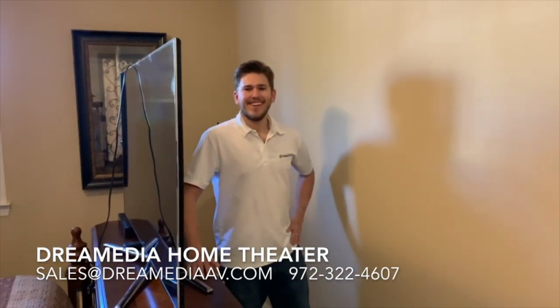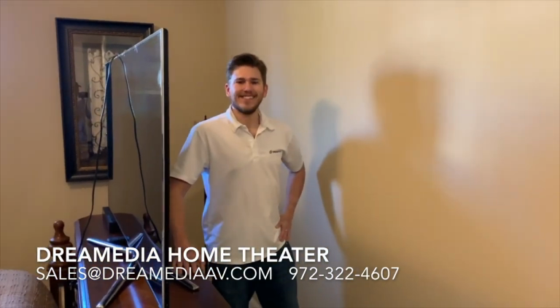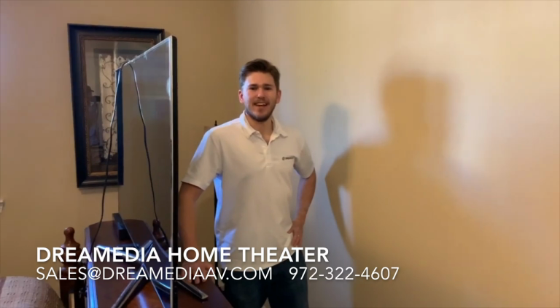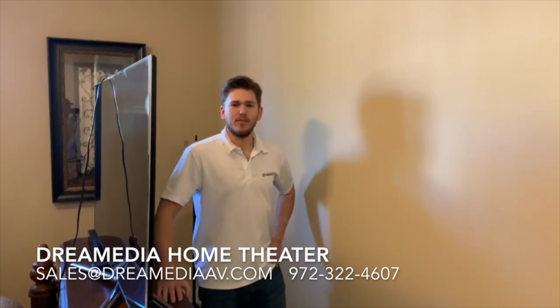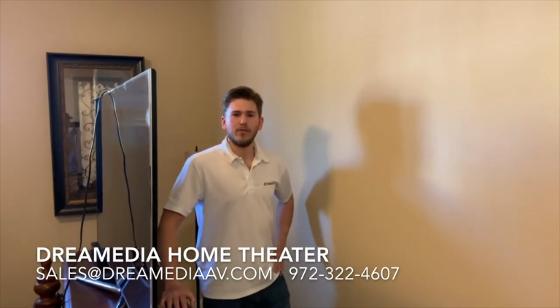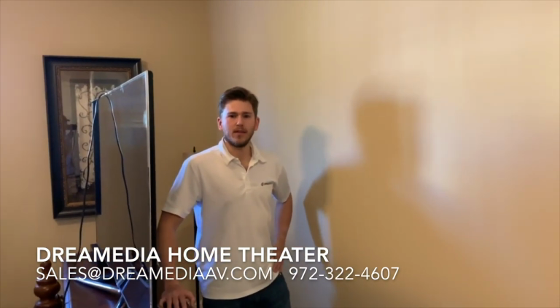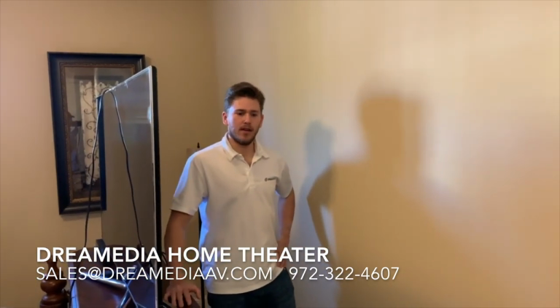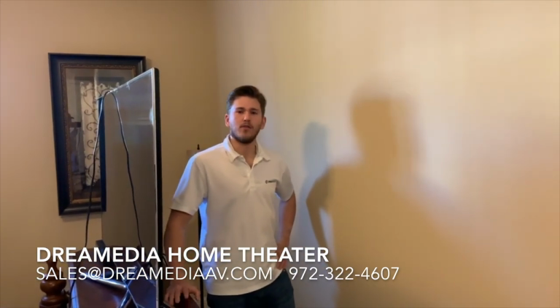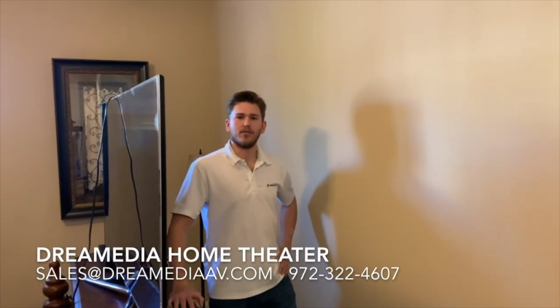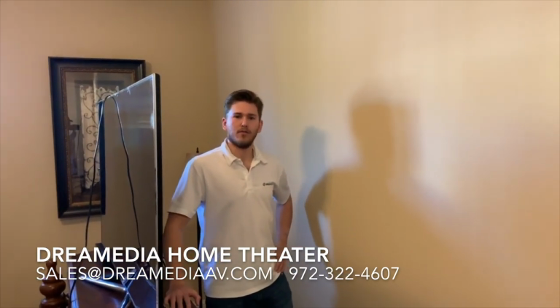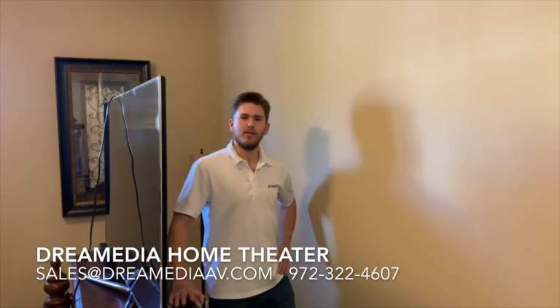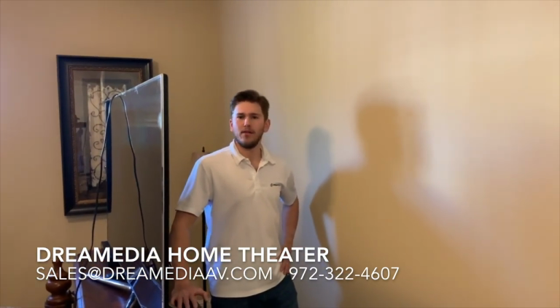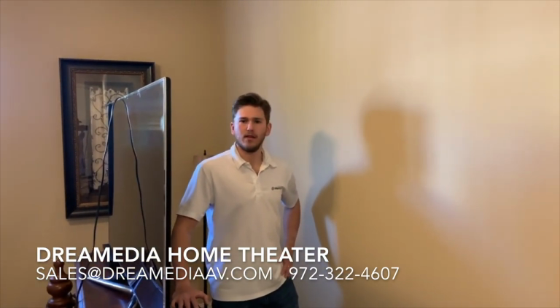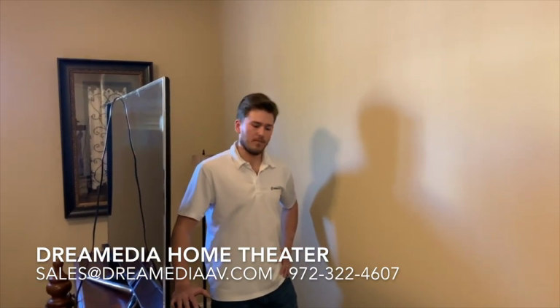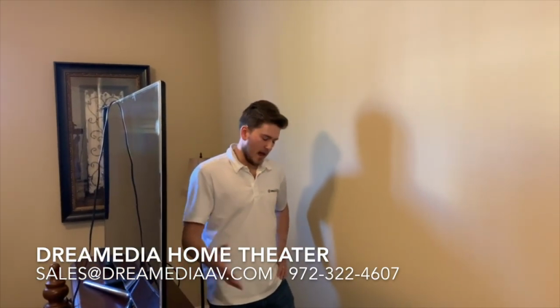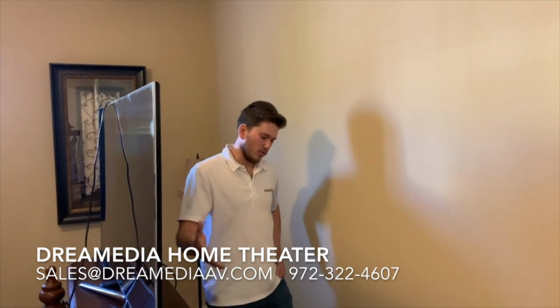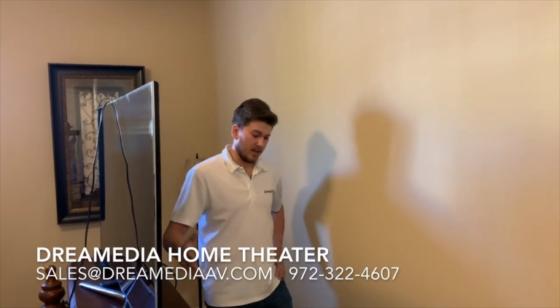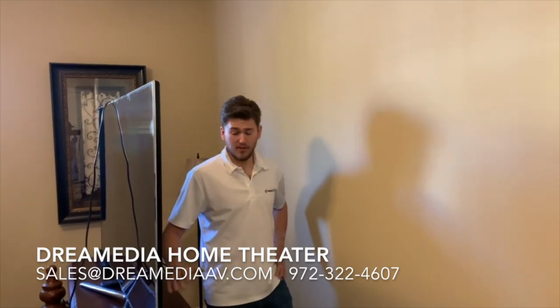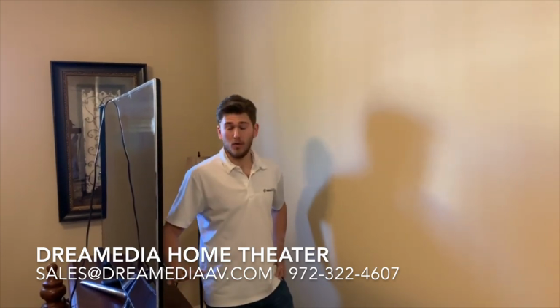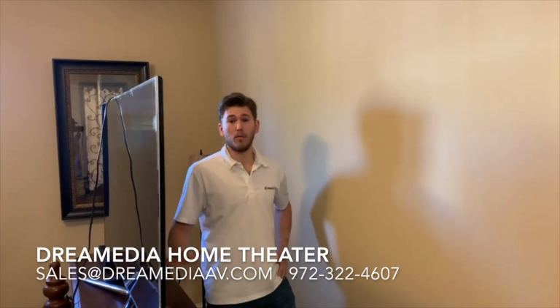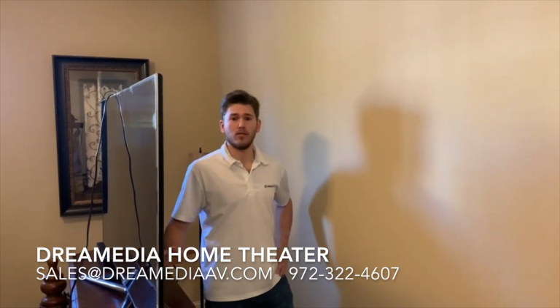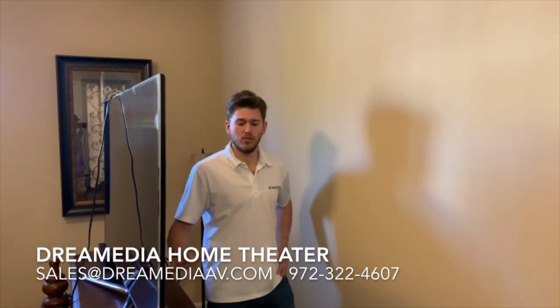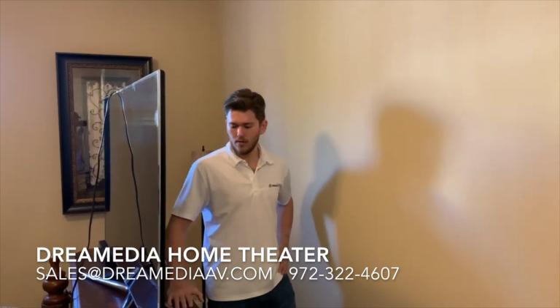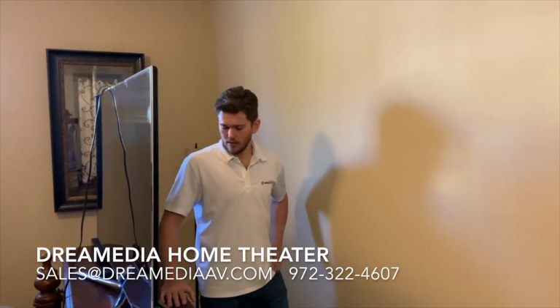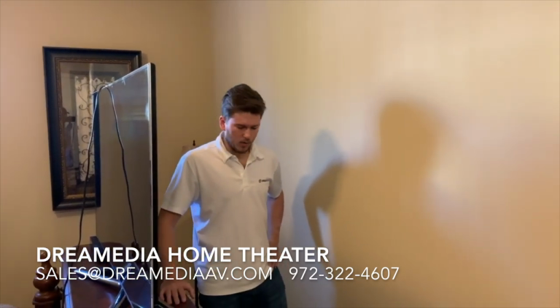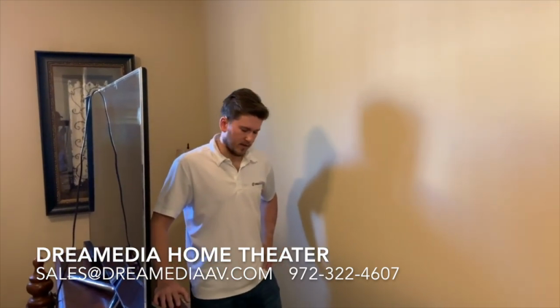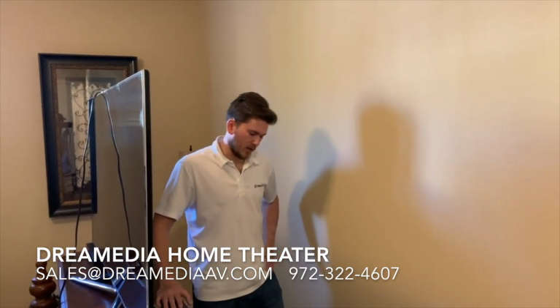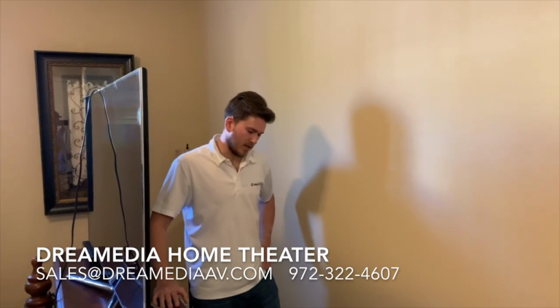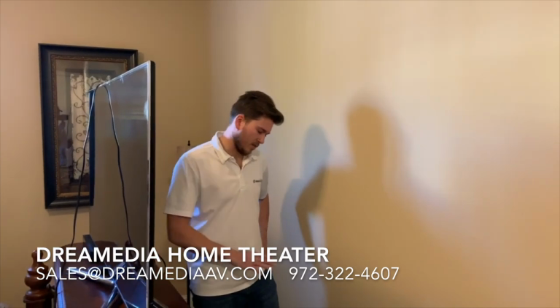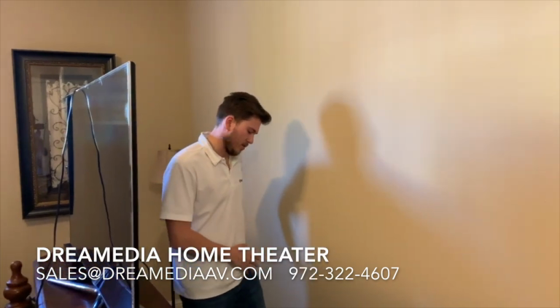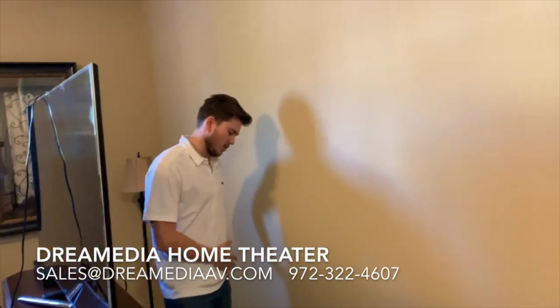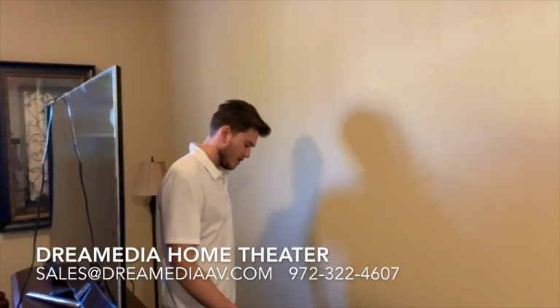Hey guys, this is Zach with Dream Media Home Theater. I've had a lot of requests for TV mounting how-to's, and I've seen some horrible ones on YouTube. So I just wanted to point out today some of the equipment that is needed in order to get this done.